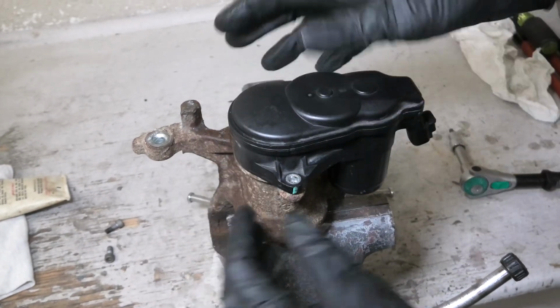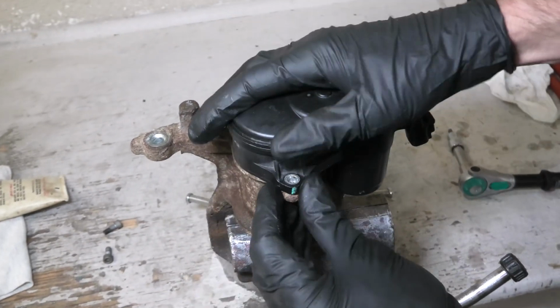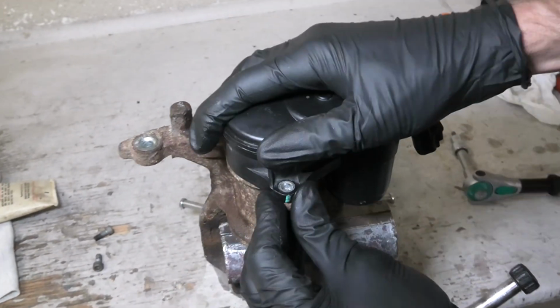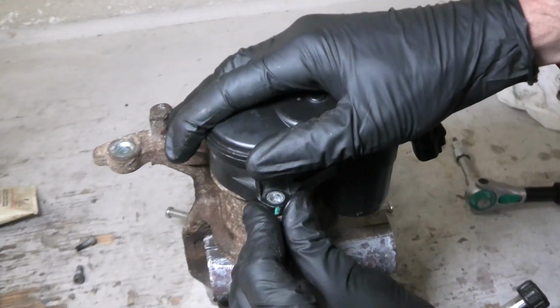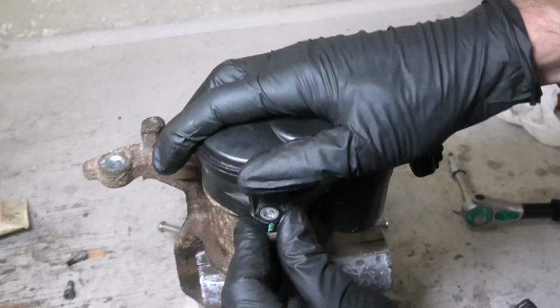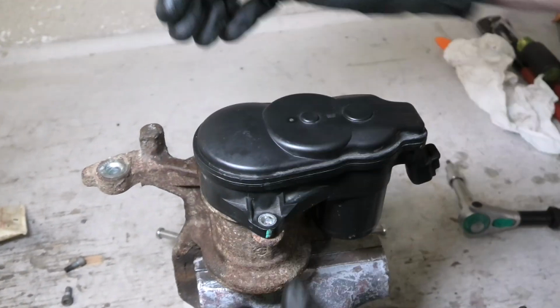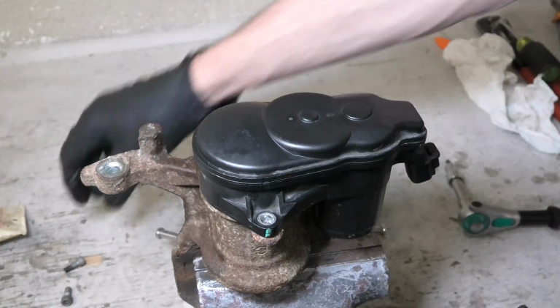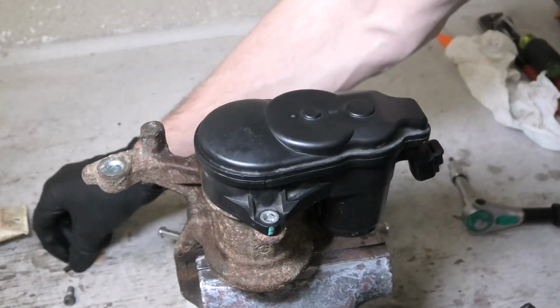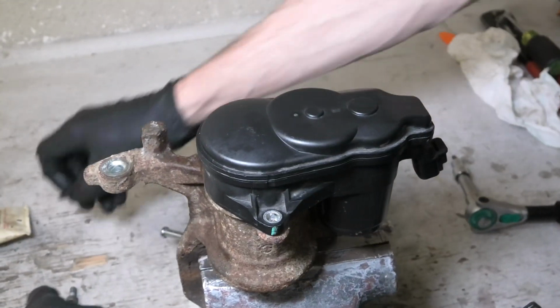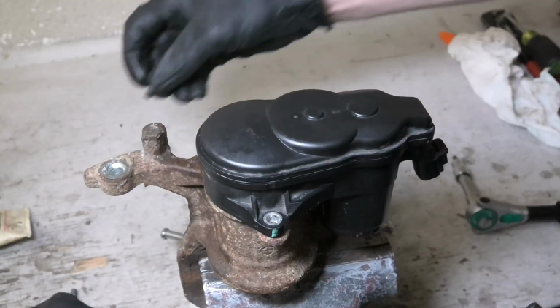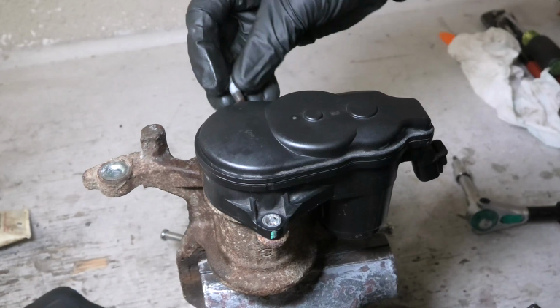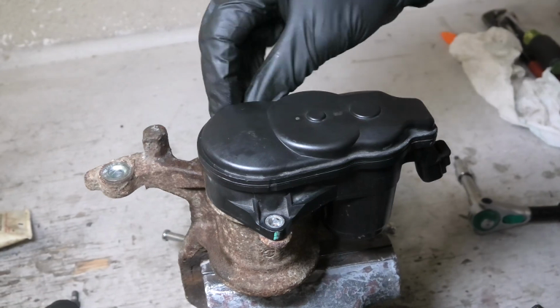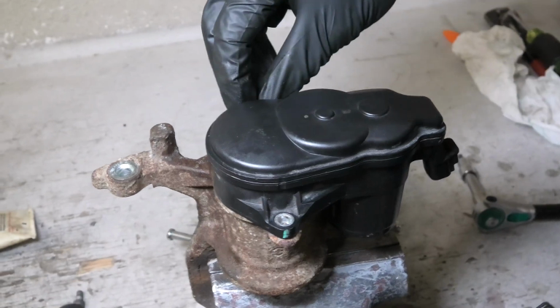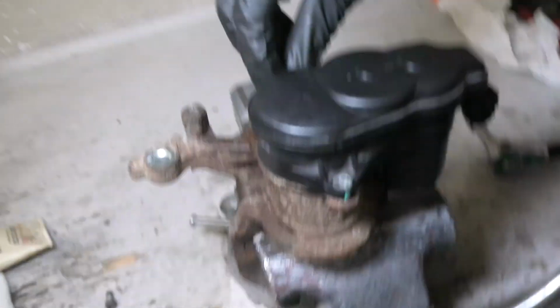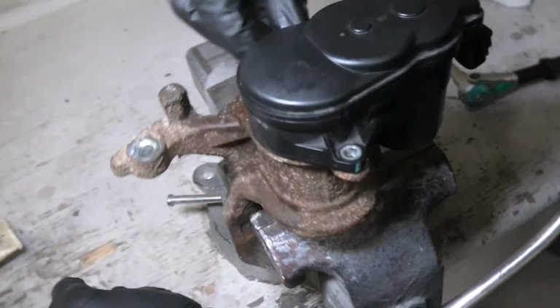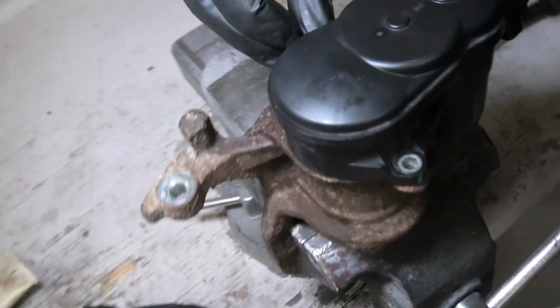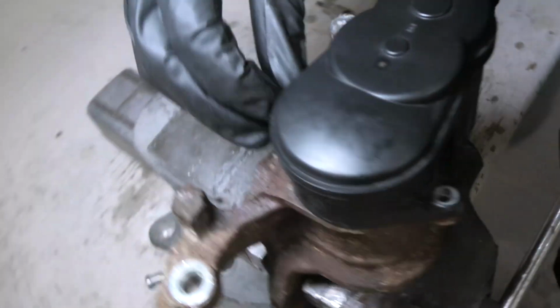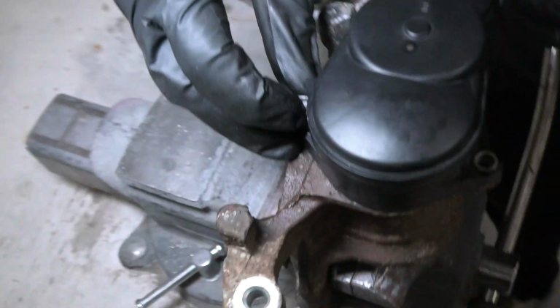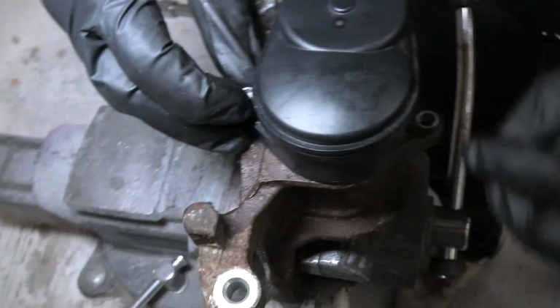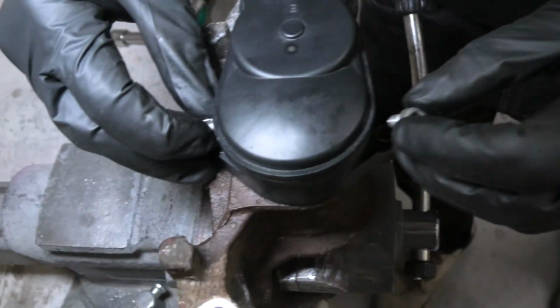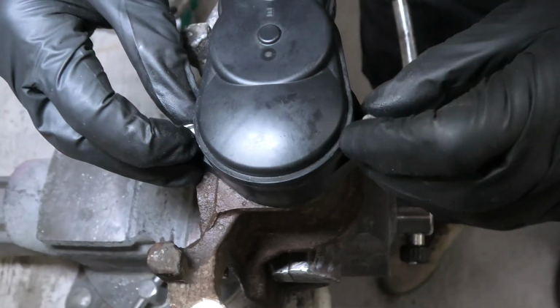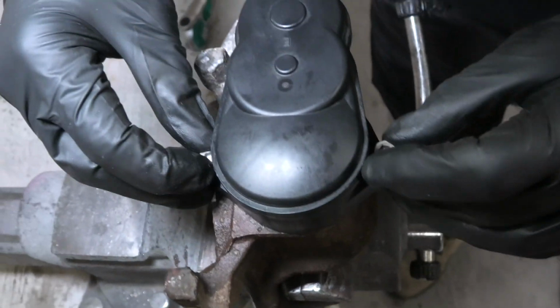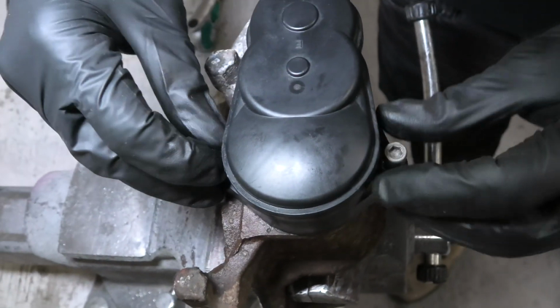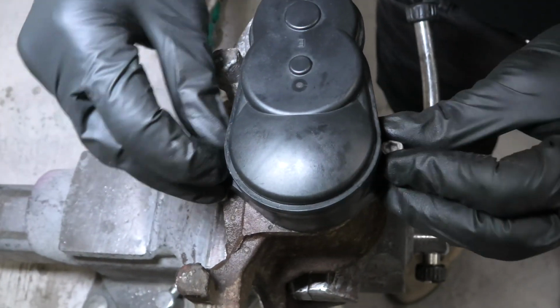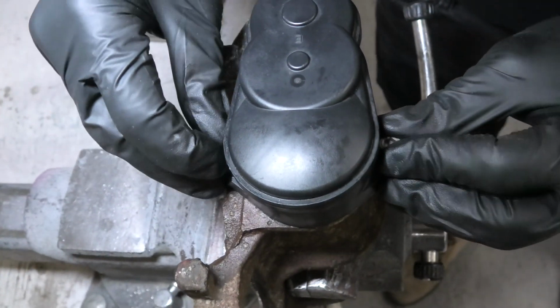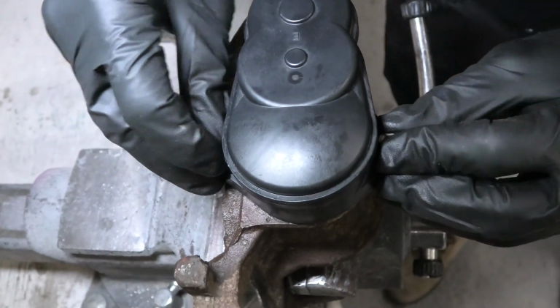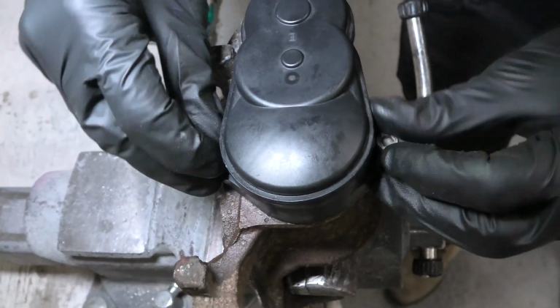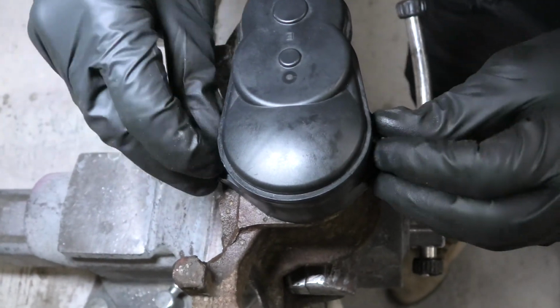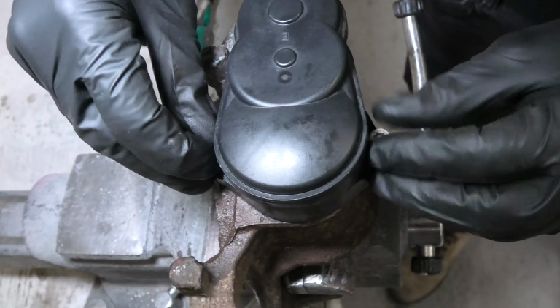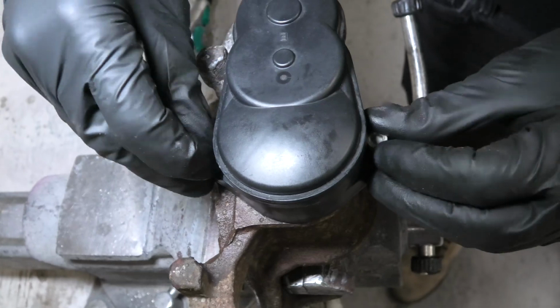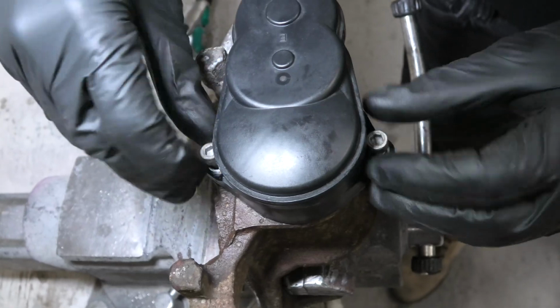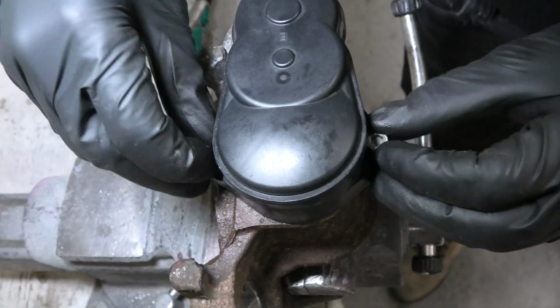Push it in all the way and reinstall the bolts.